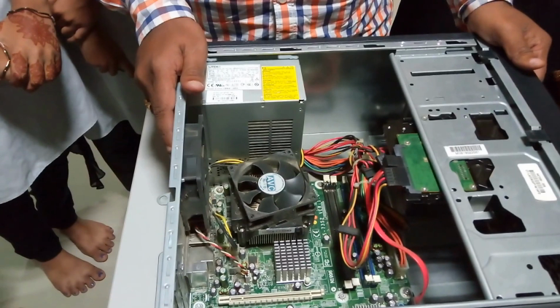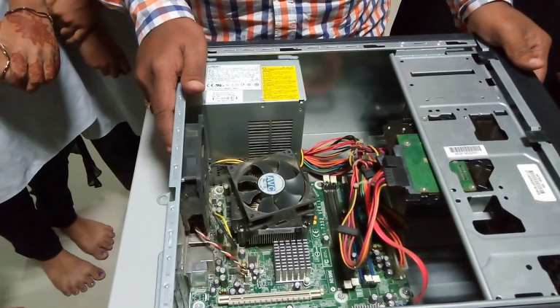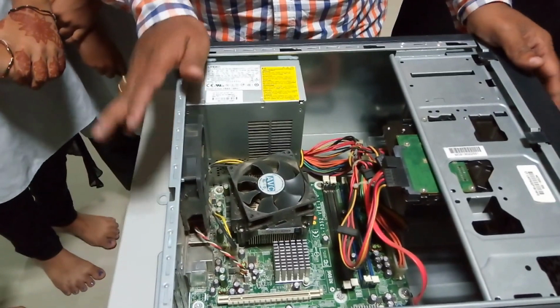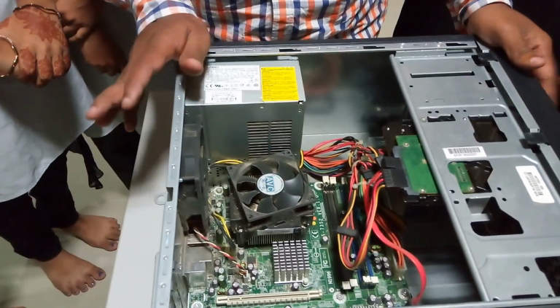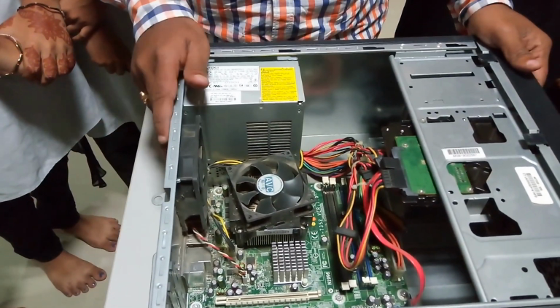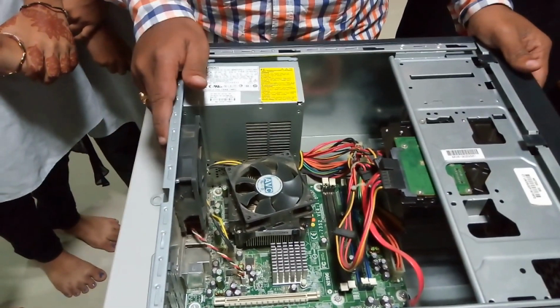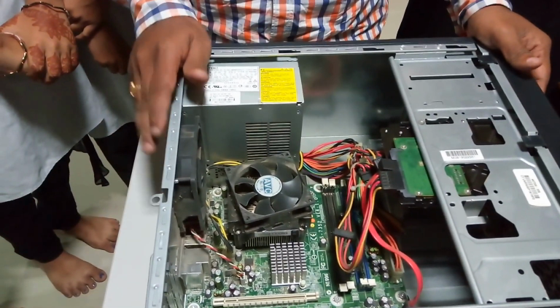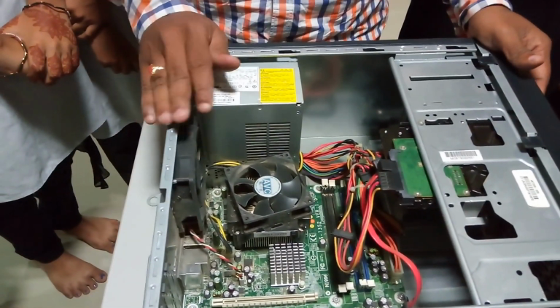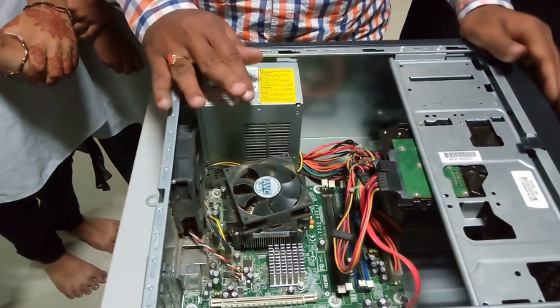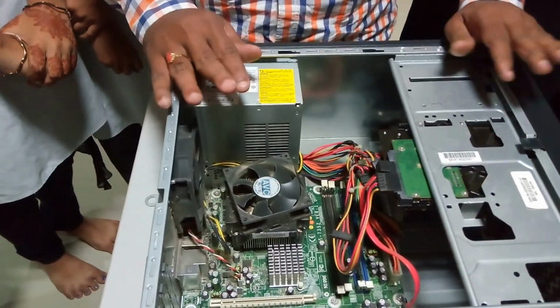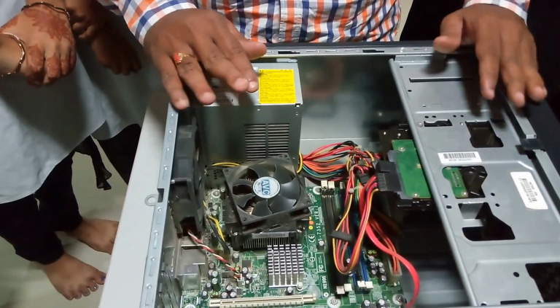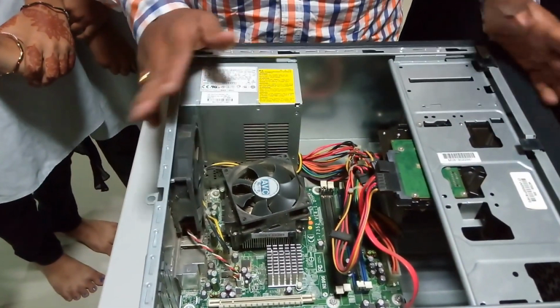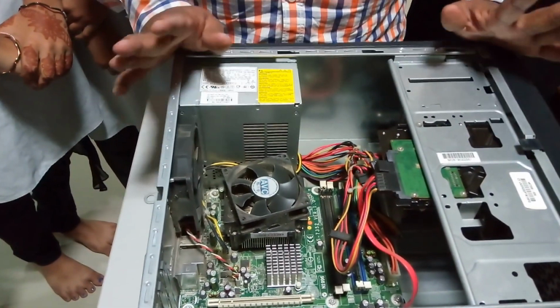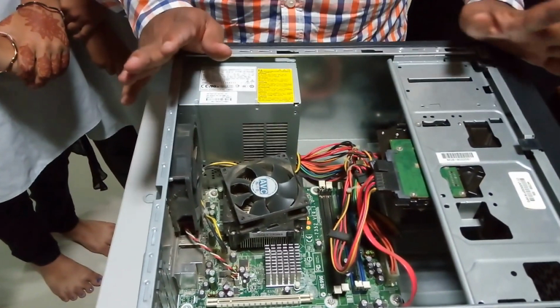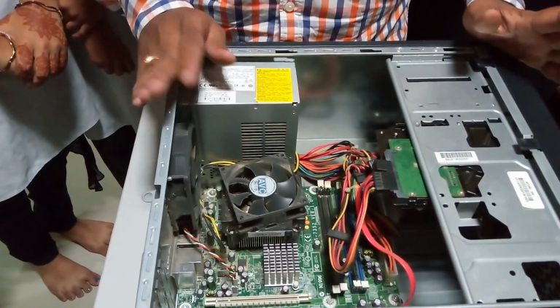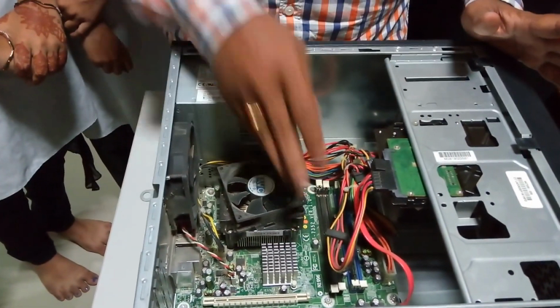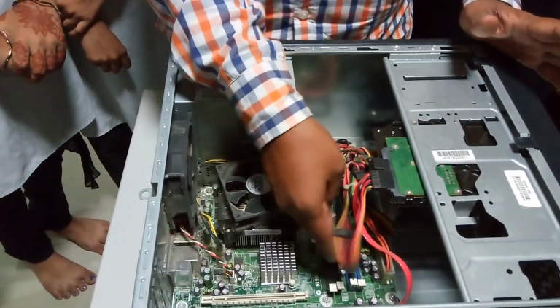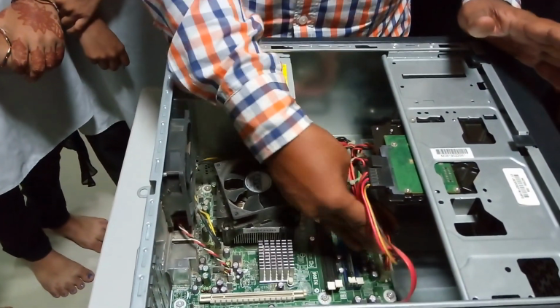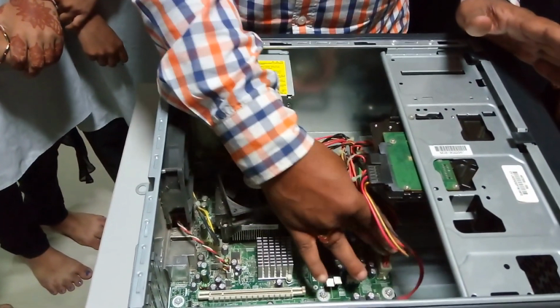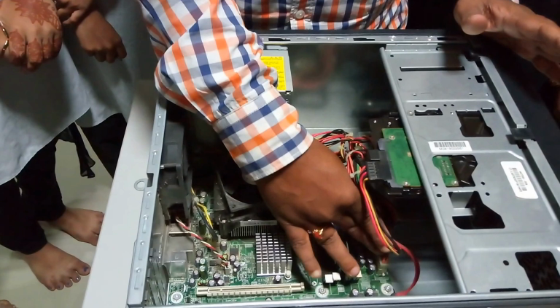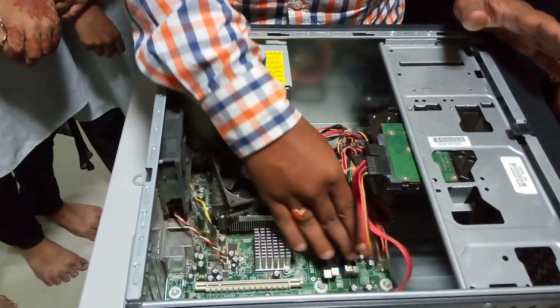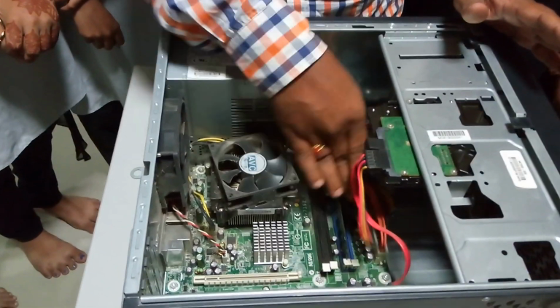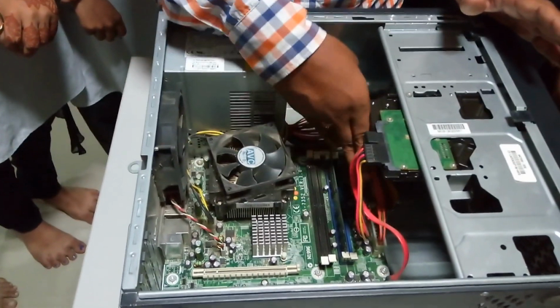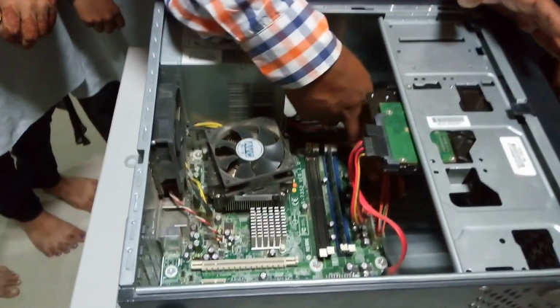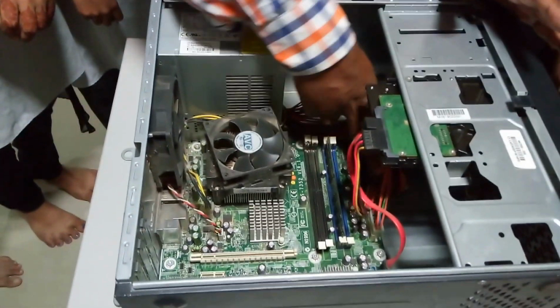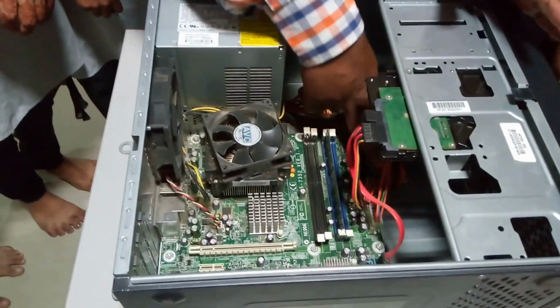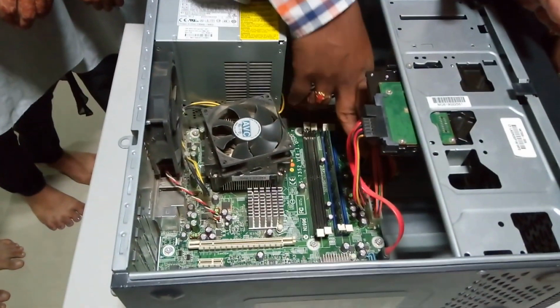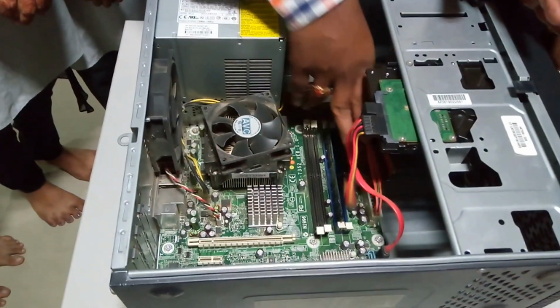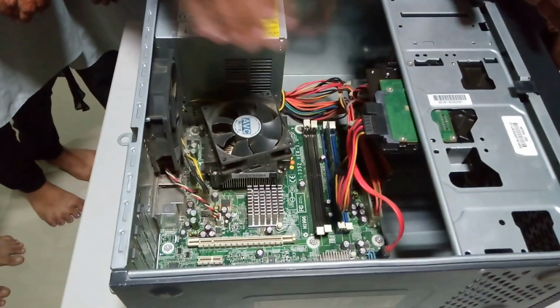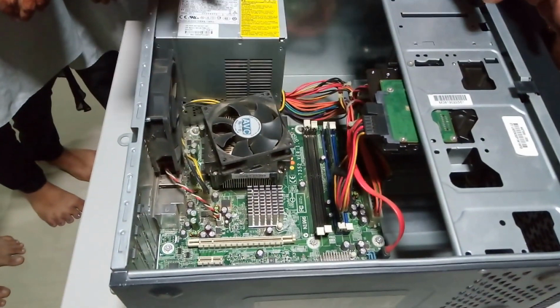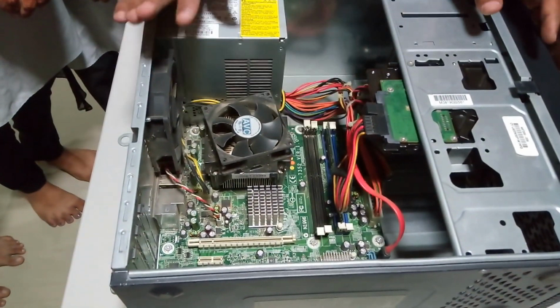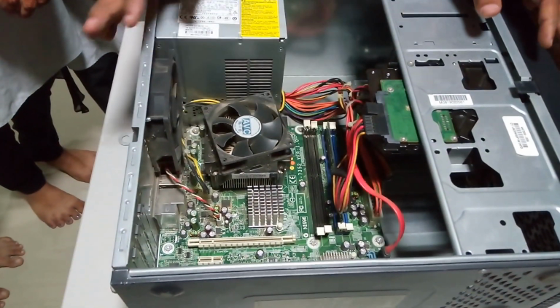And this is the RAM — random access memory. First, let us see how to proceed.